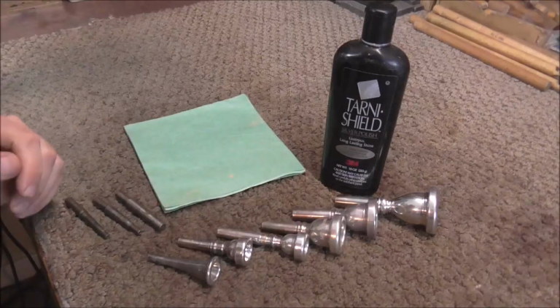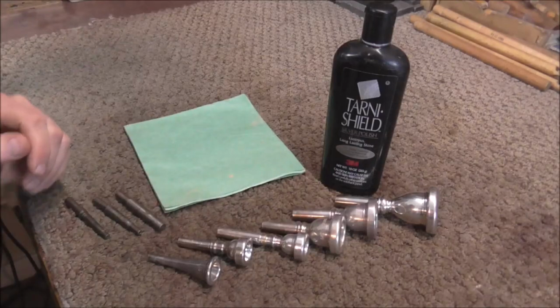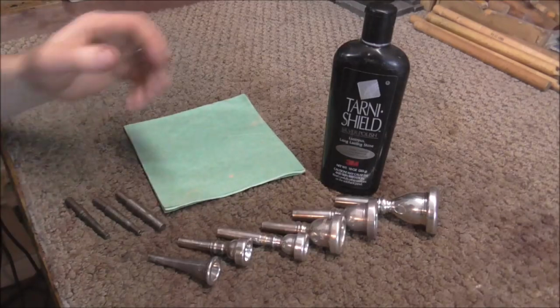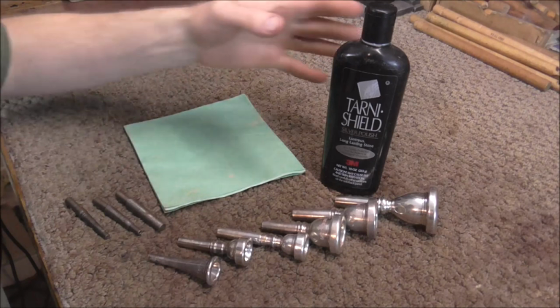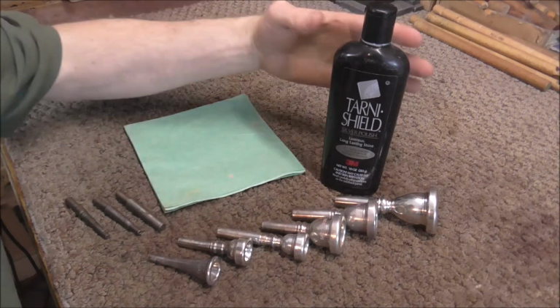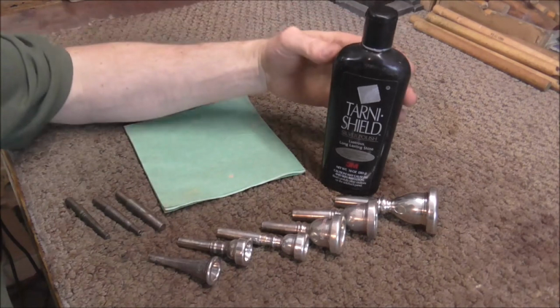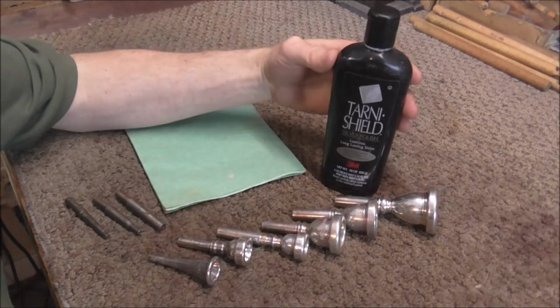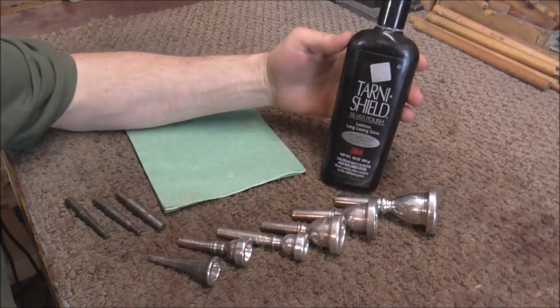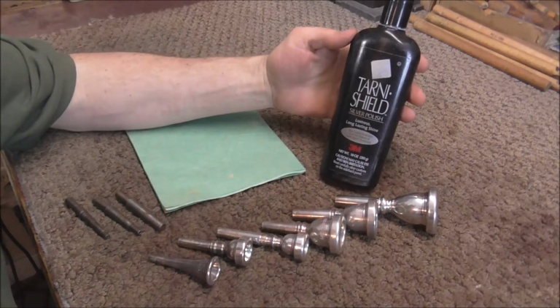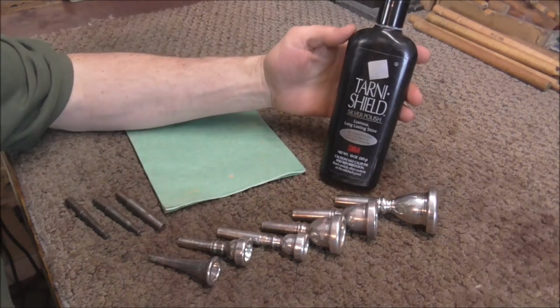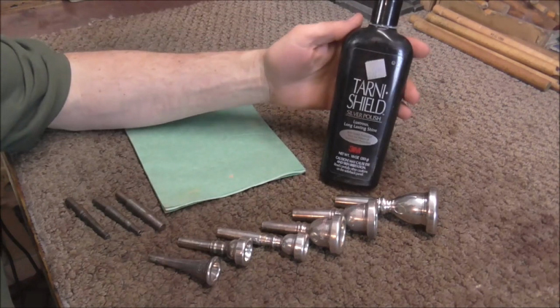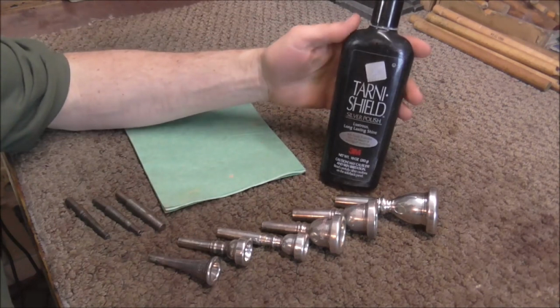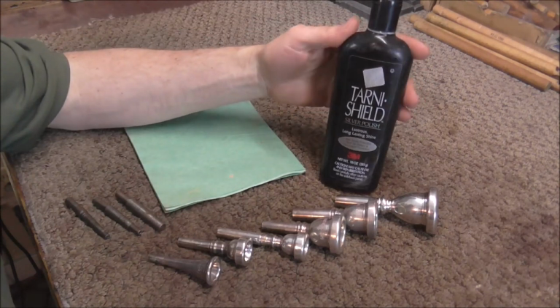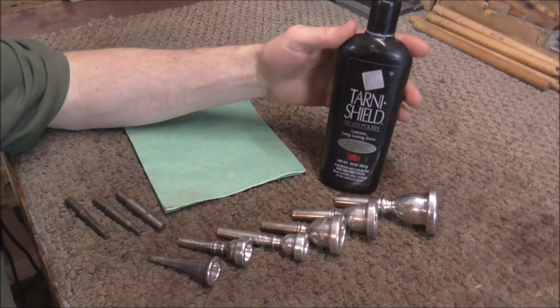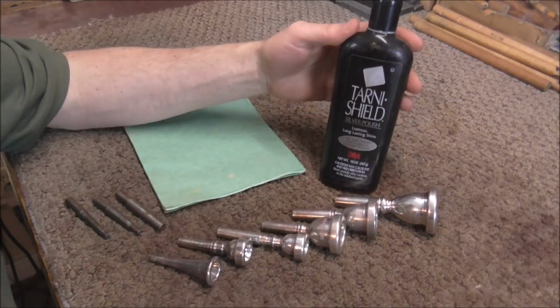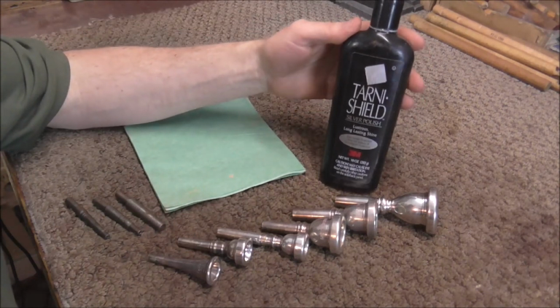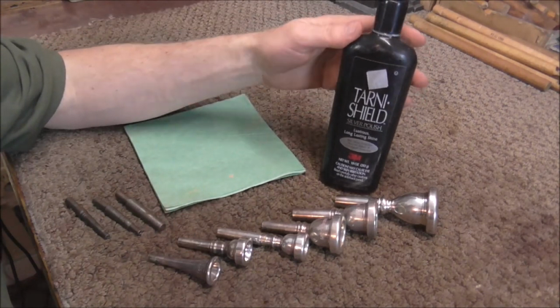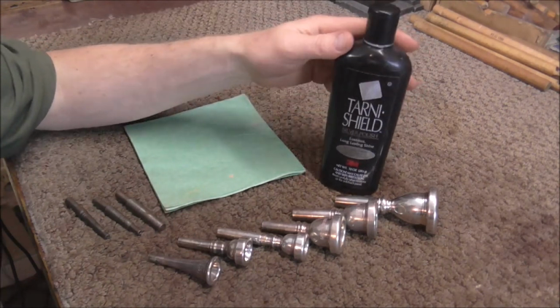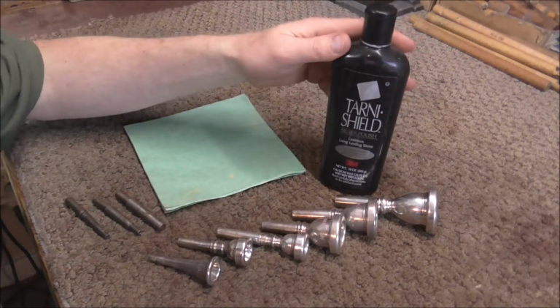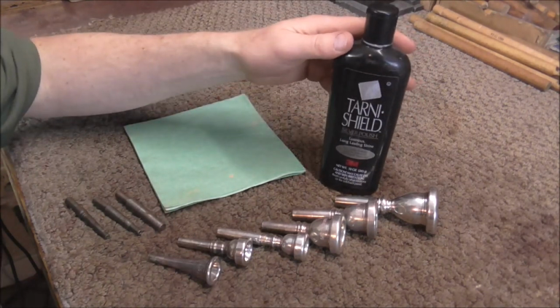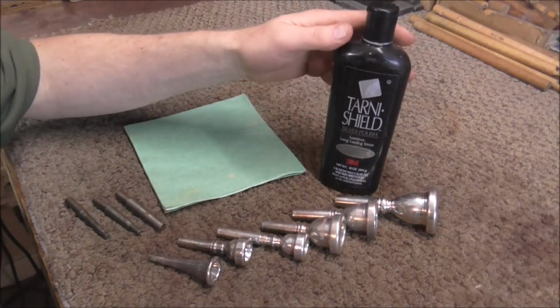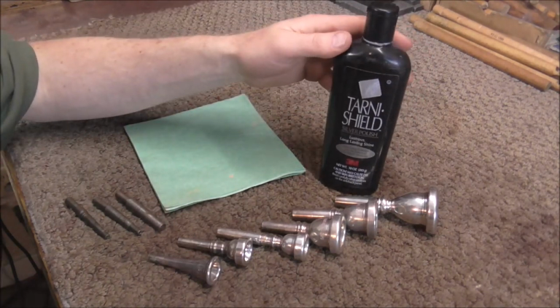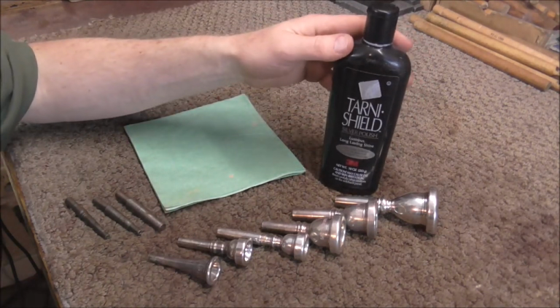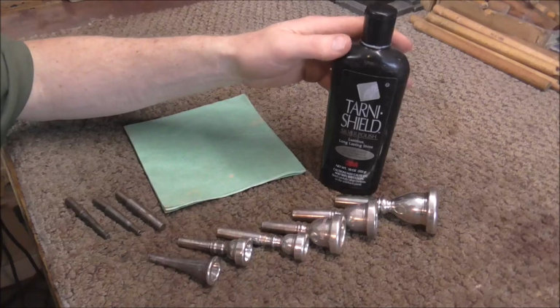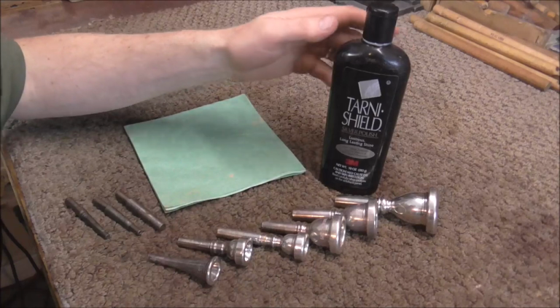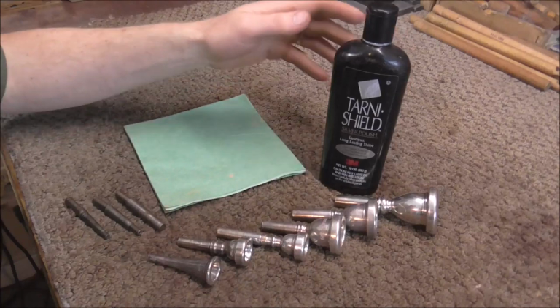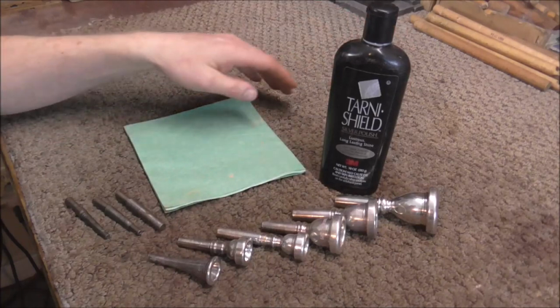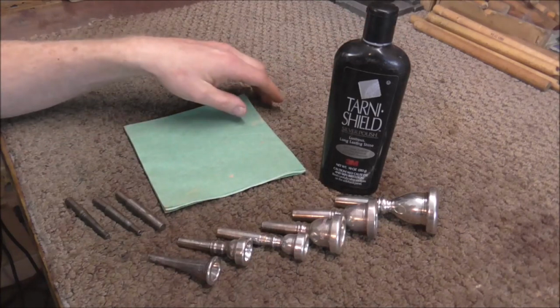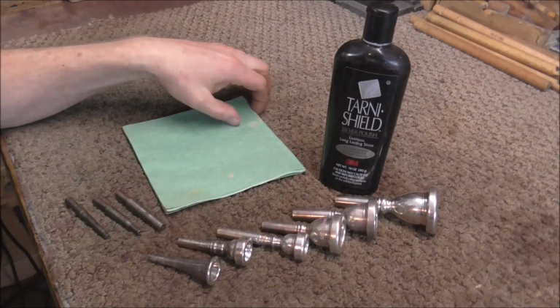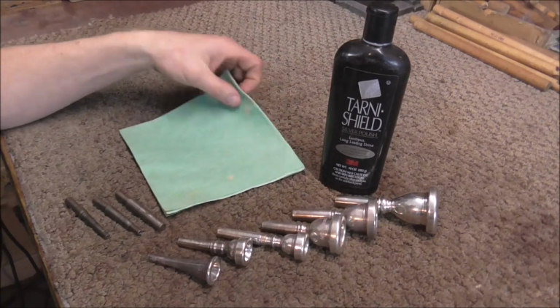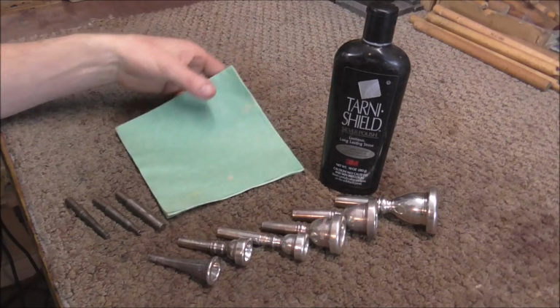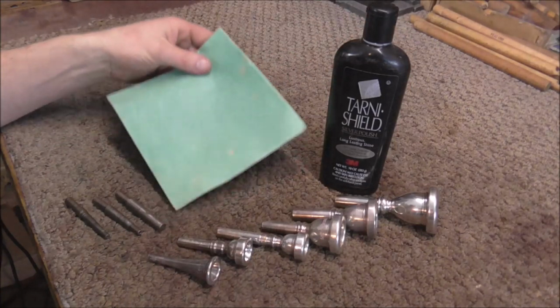To do this job you need some silver polish. Tarnish Shield works well, and also Haggarties and Silvo all work well for silver polish.